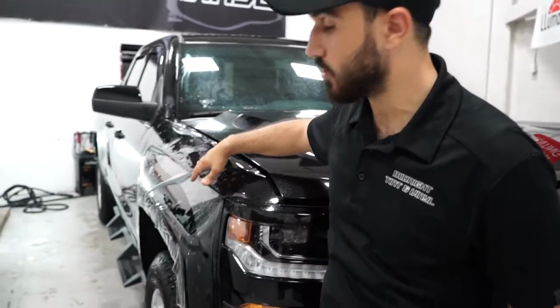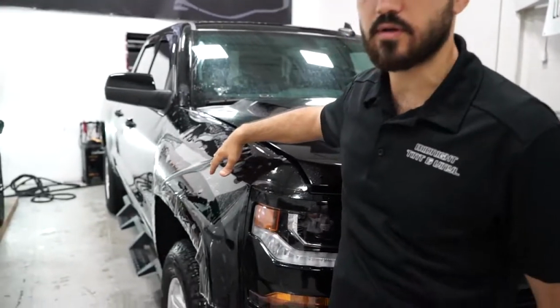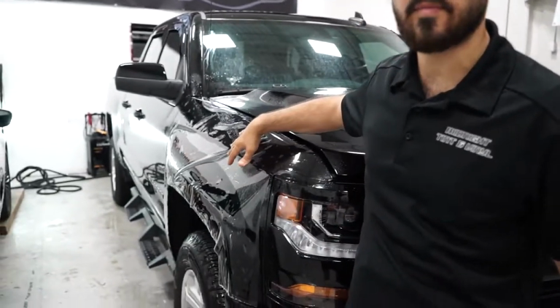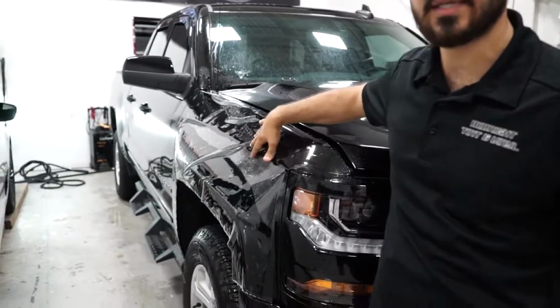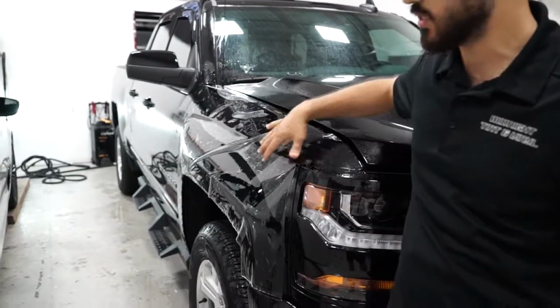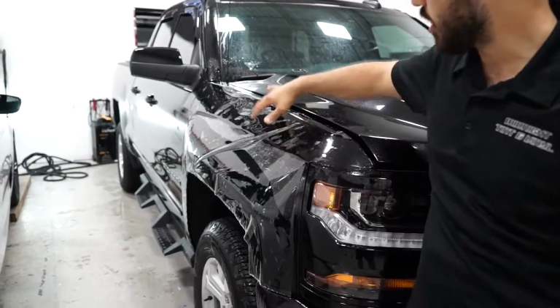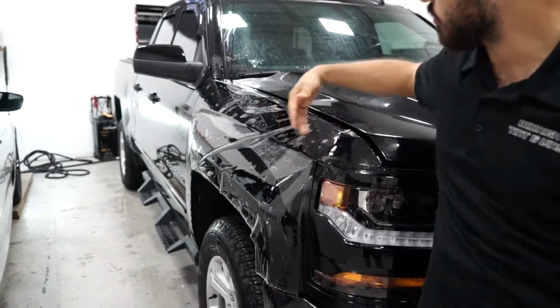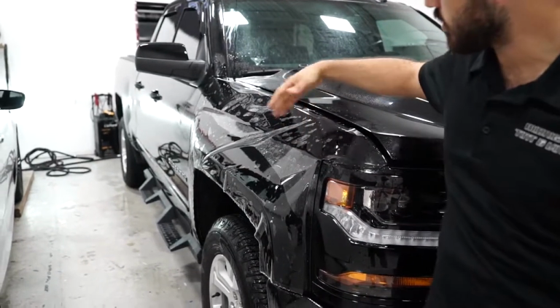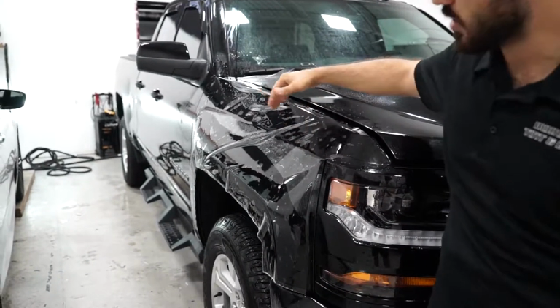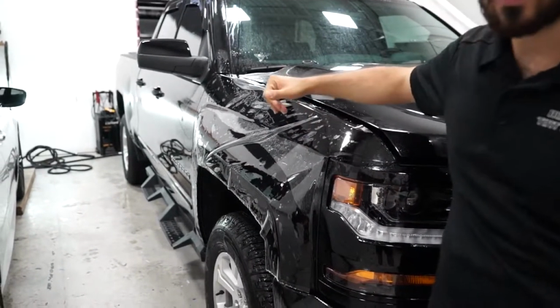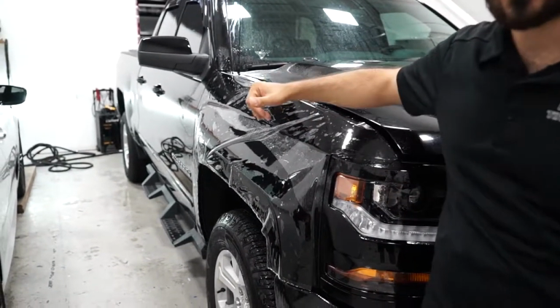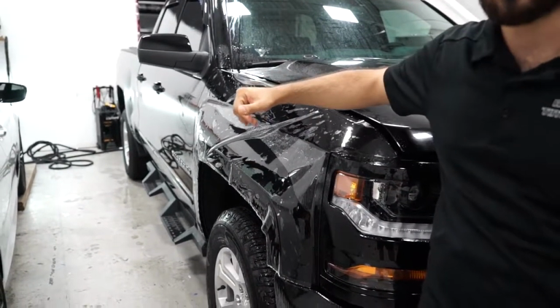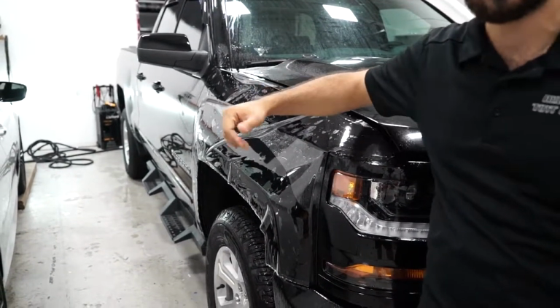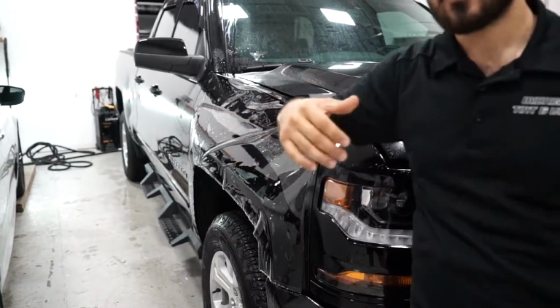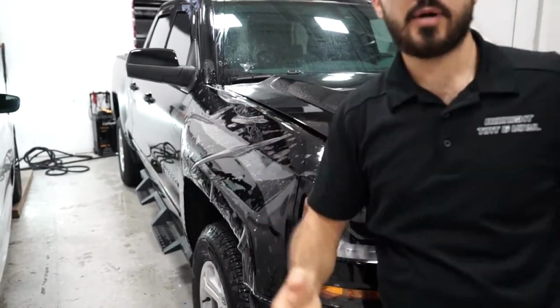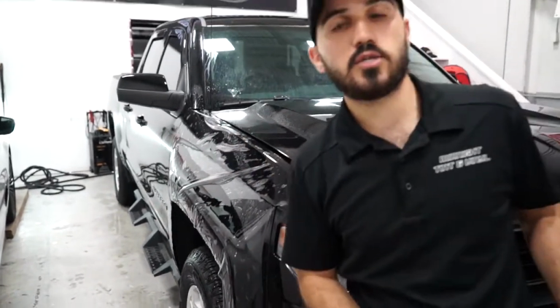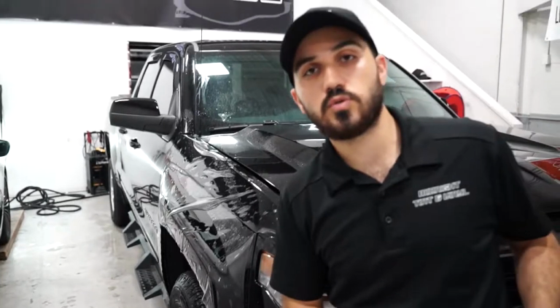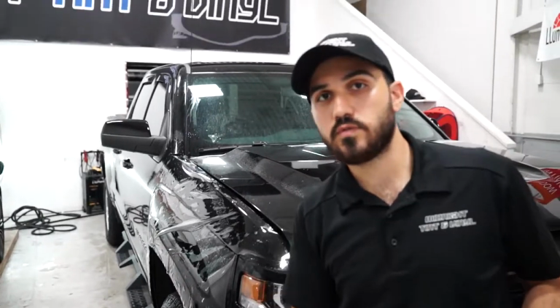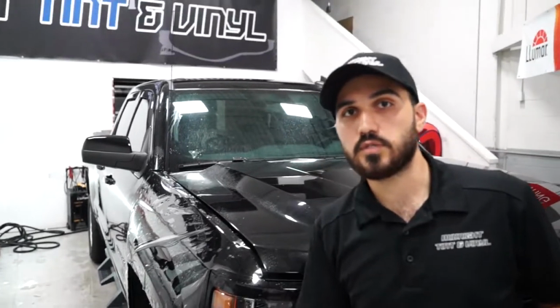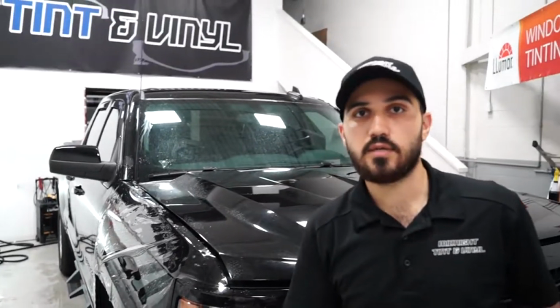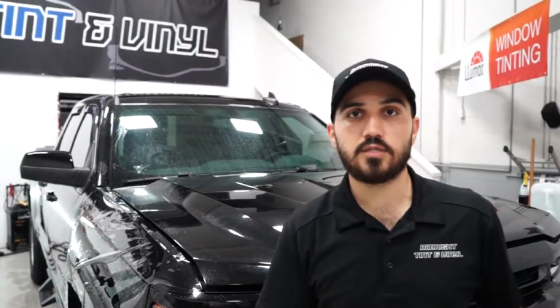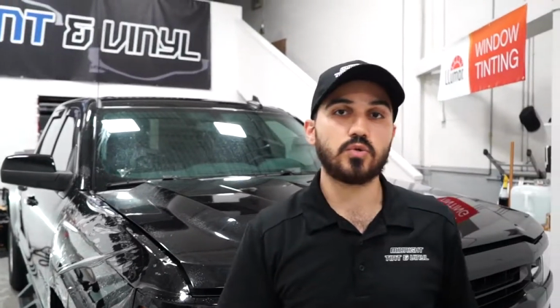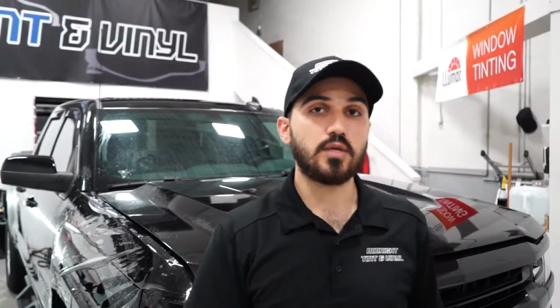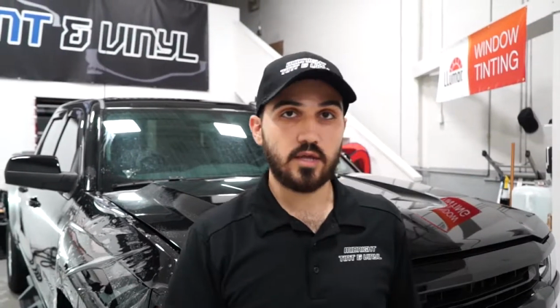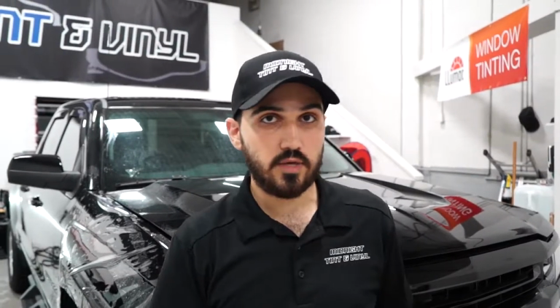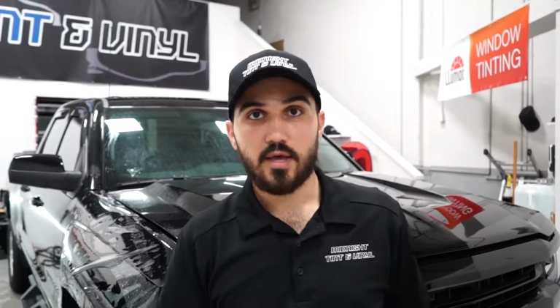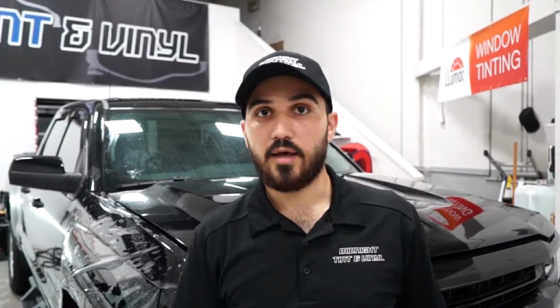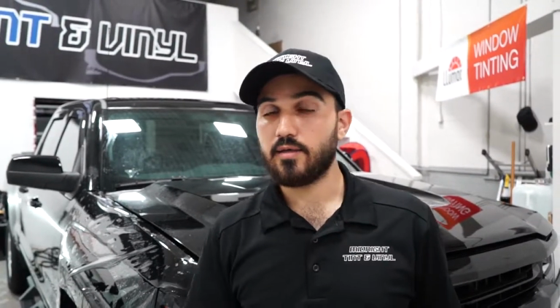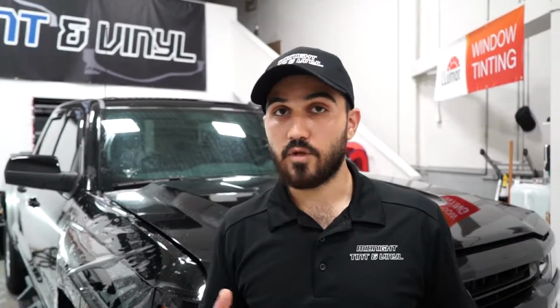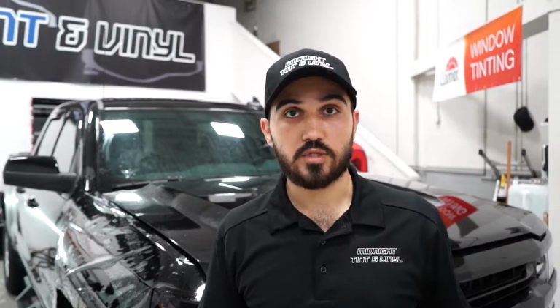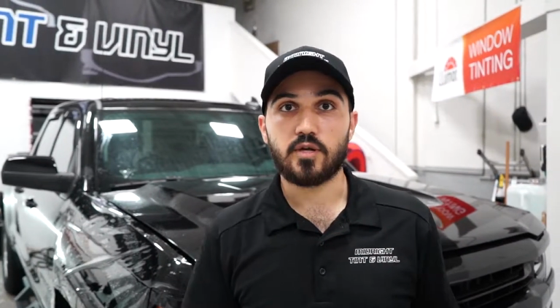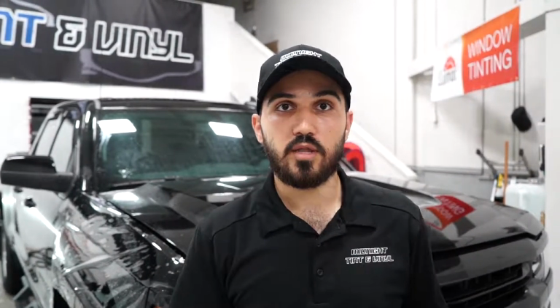I'm in the middle of the process — I'm doing the entire side fender. The product is warranted for 10 years, including yellowing. It works very well.